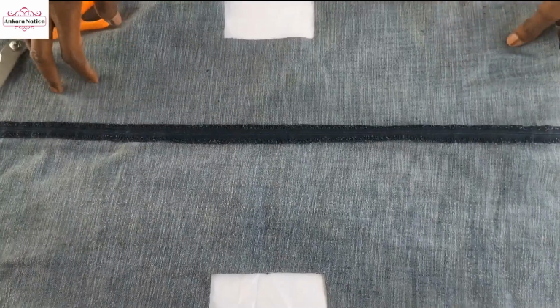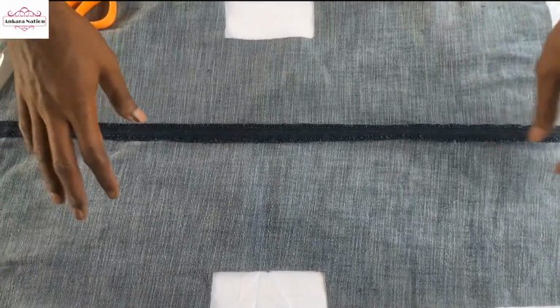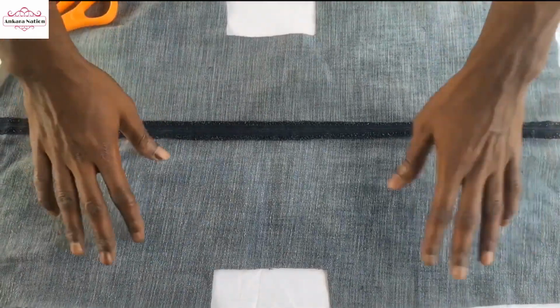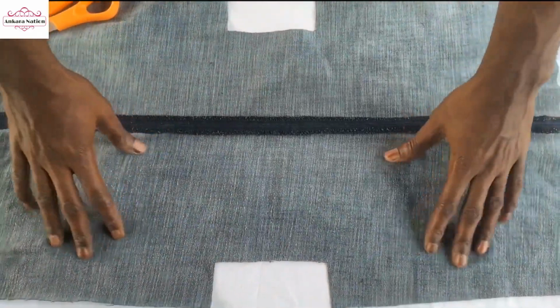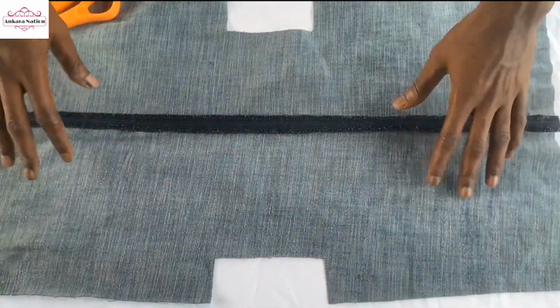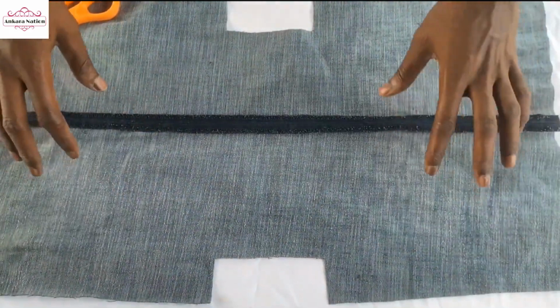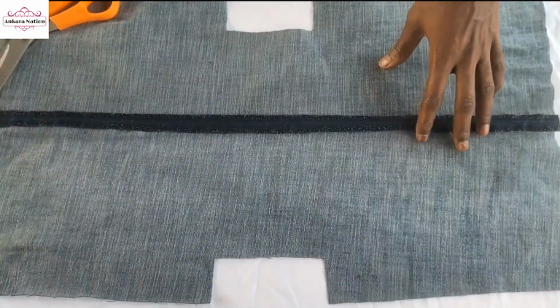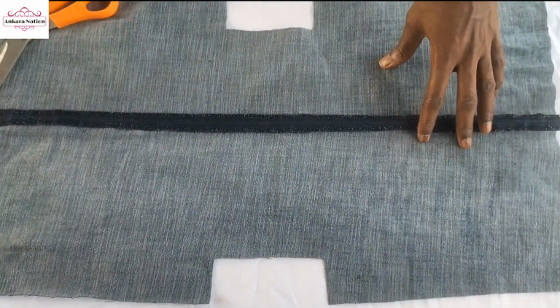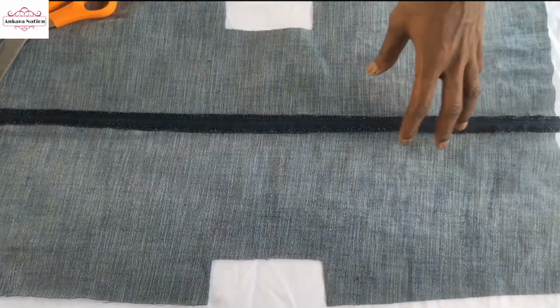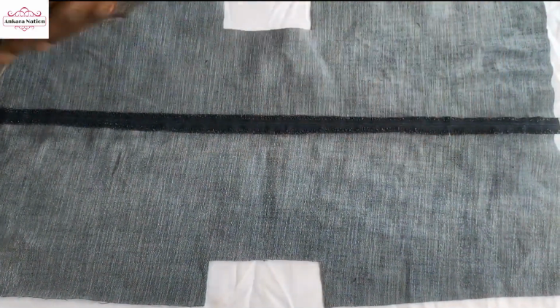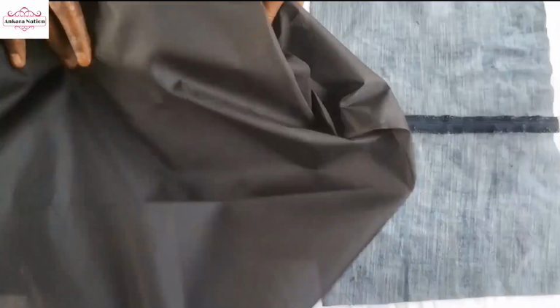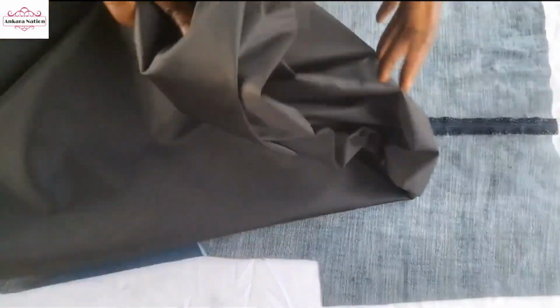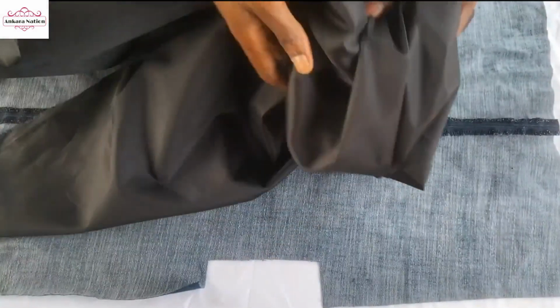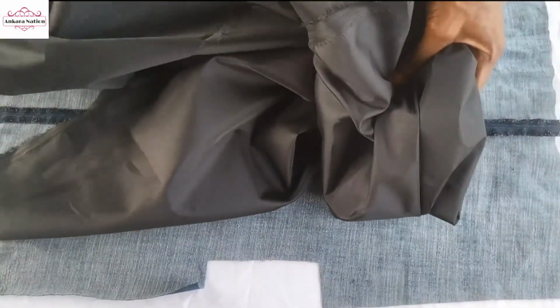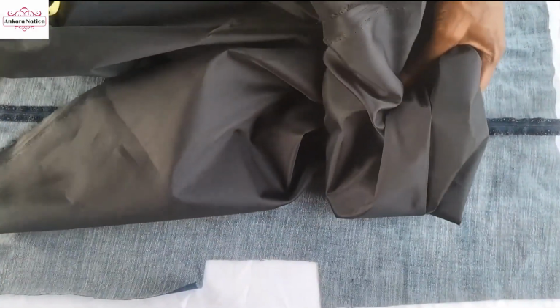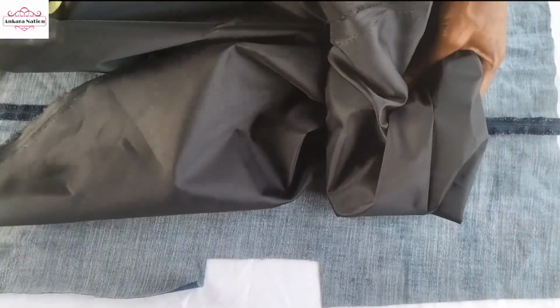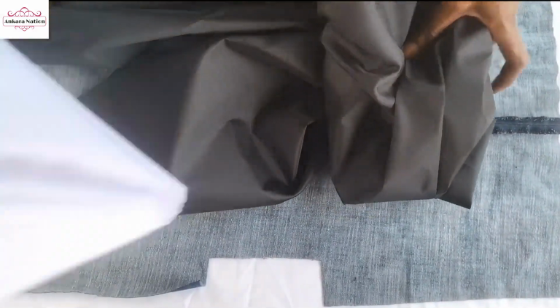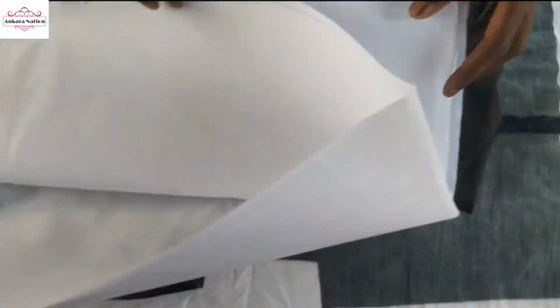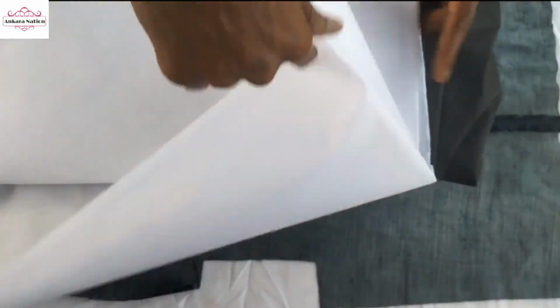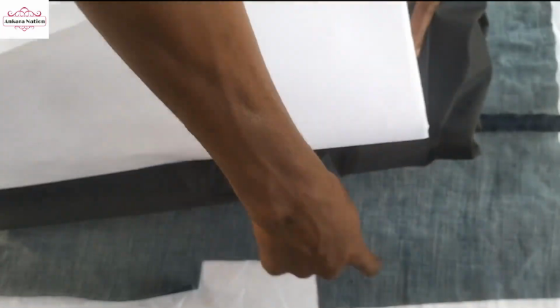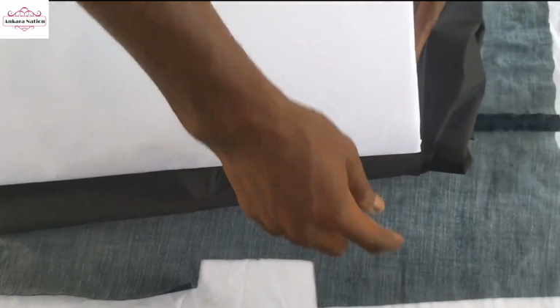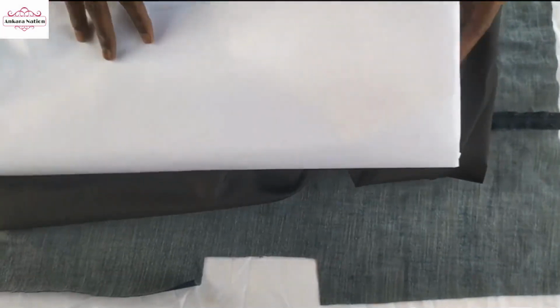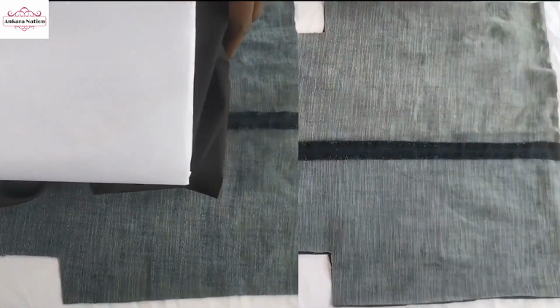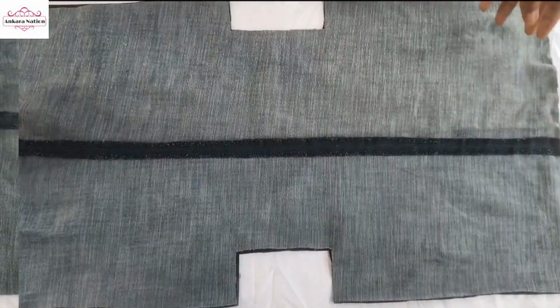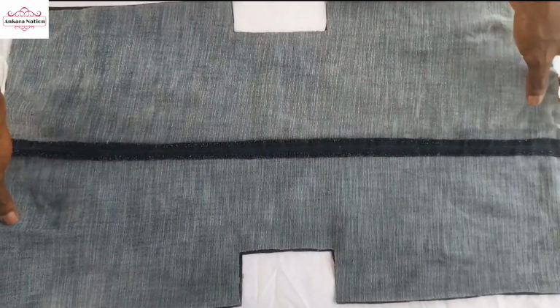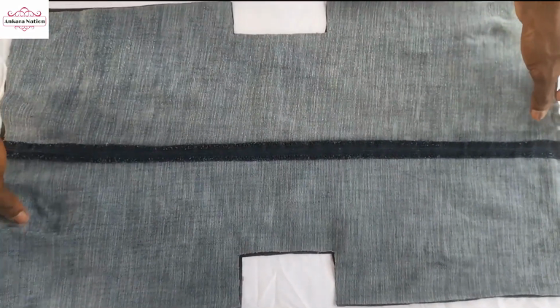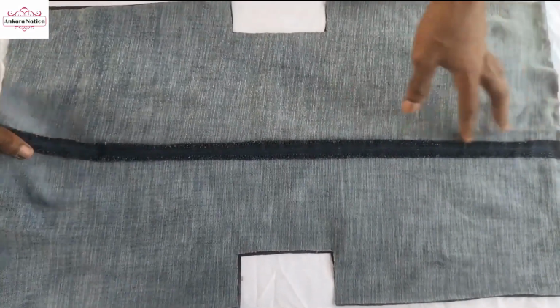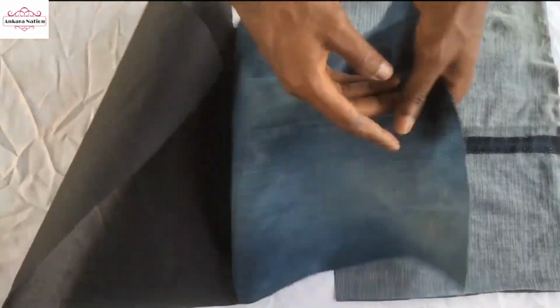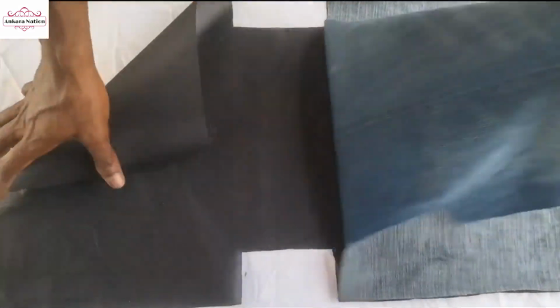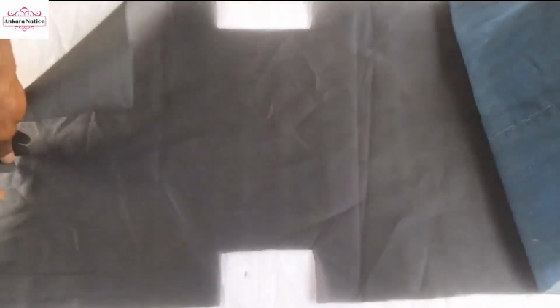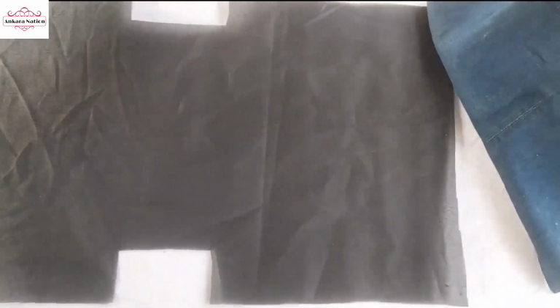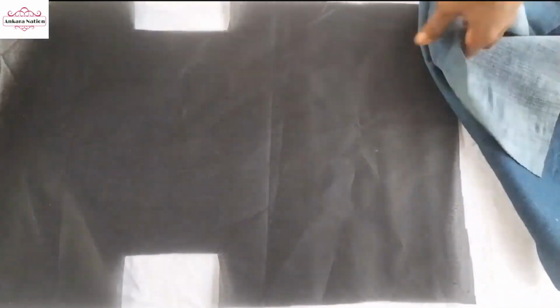After making these cuts, I will then bring my lining, as you can see. I also make the same cuttings on this one, so I finally made the lining, as you can see.